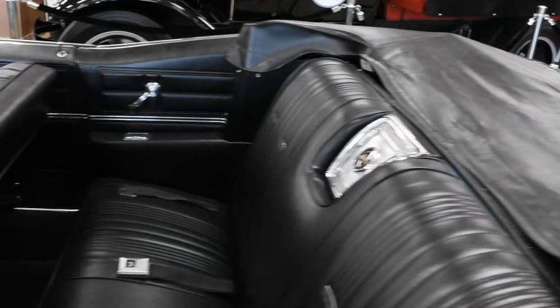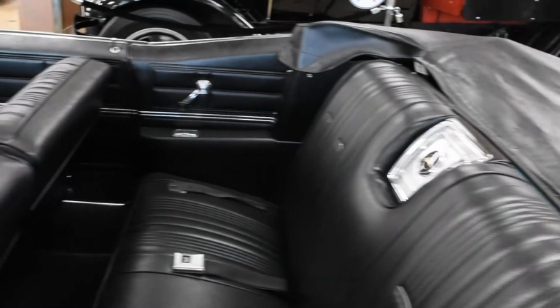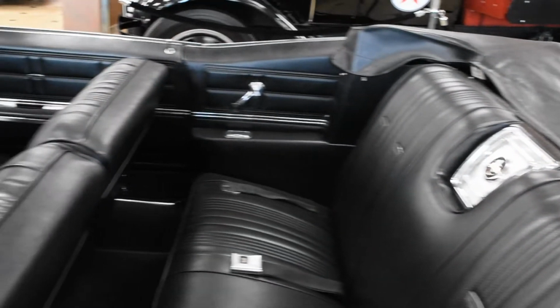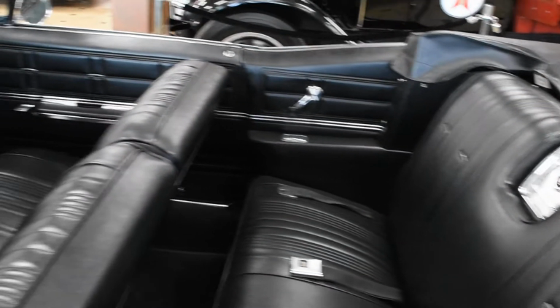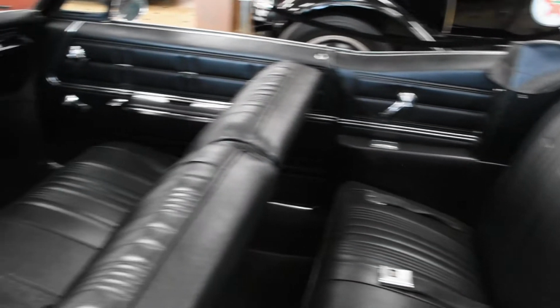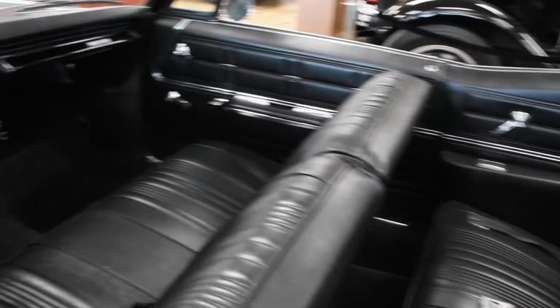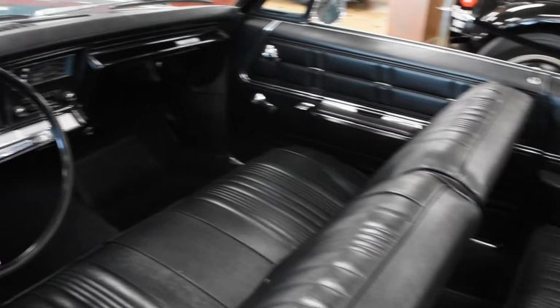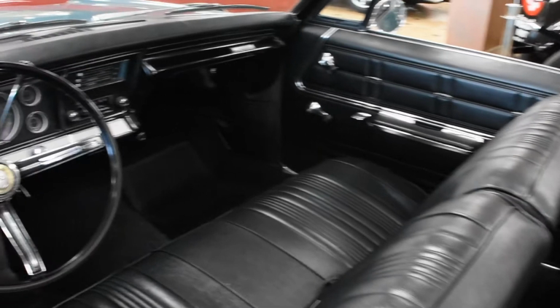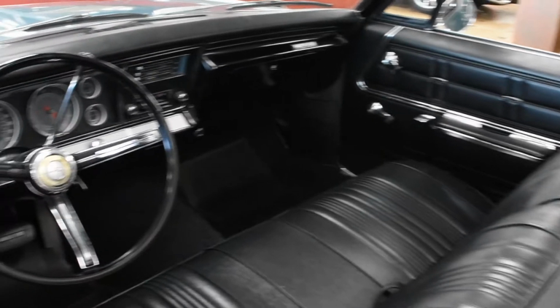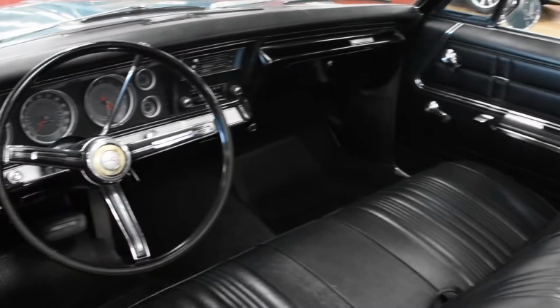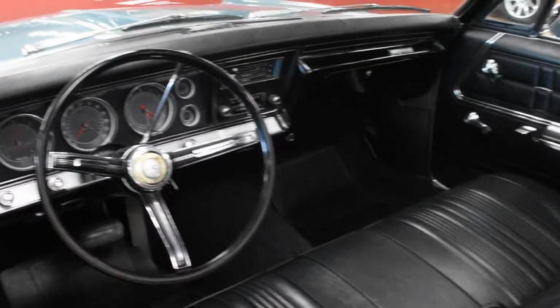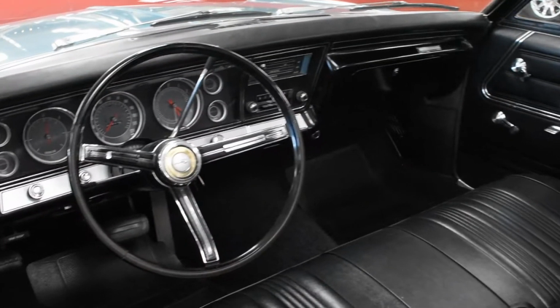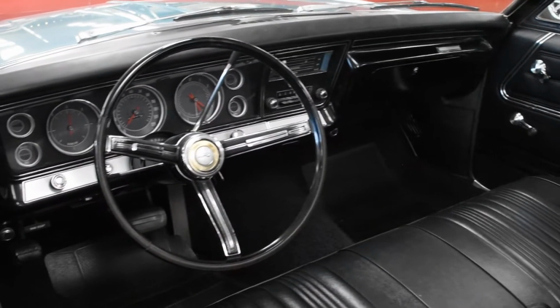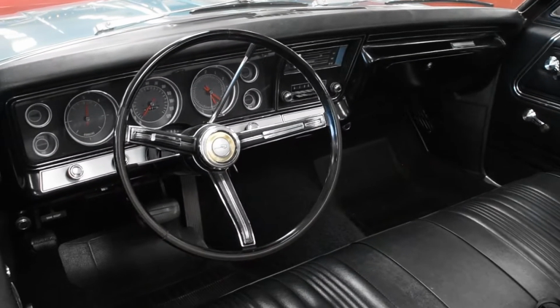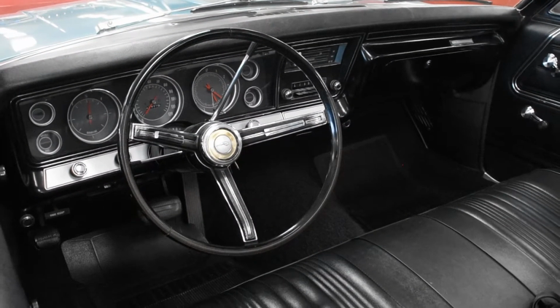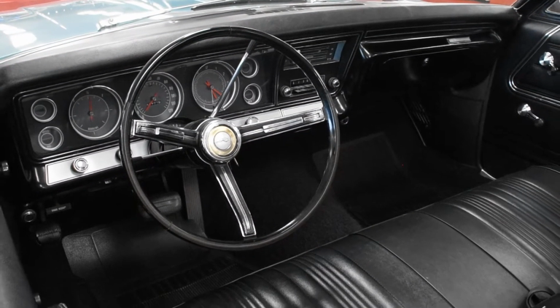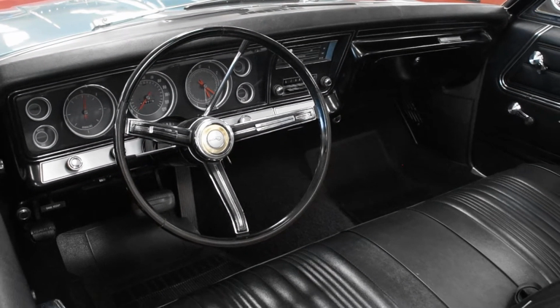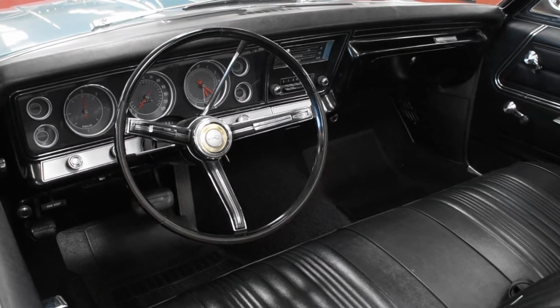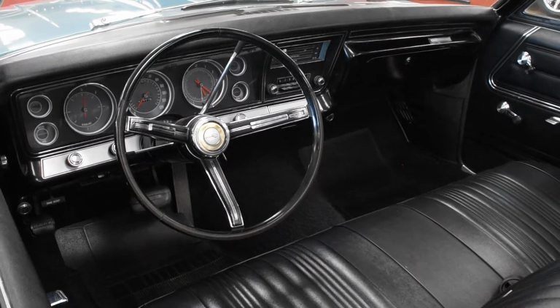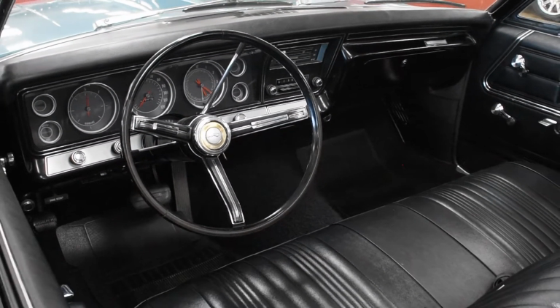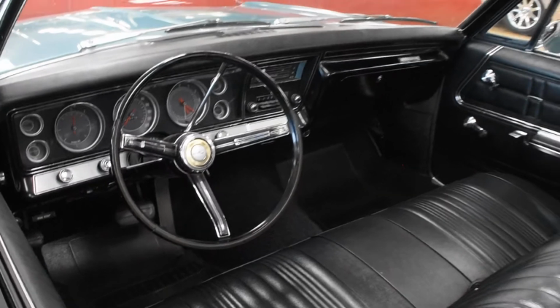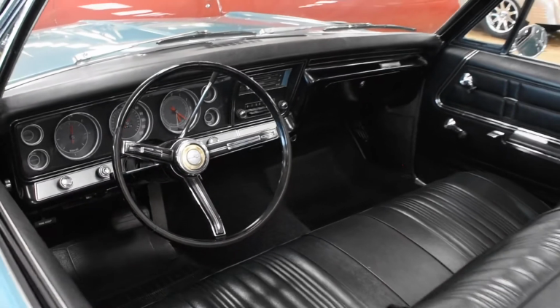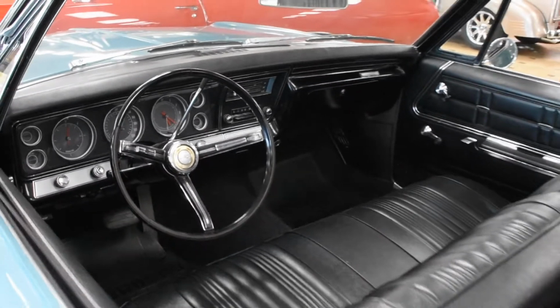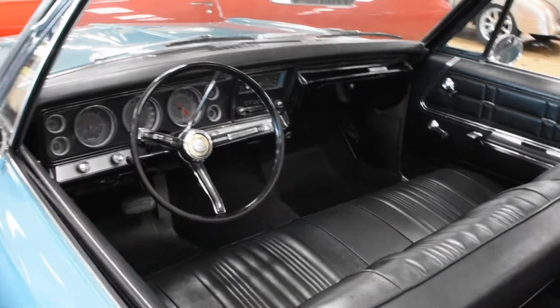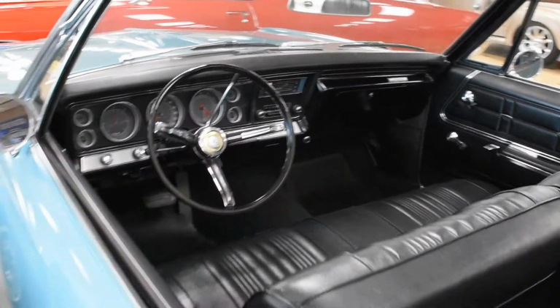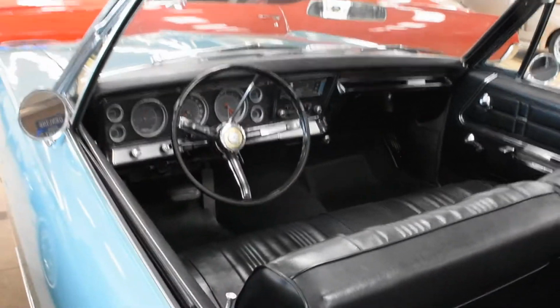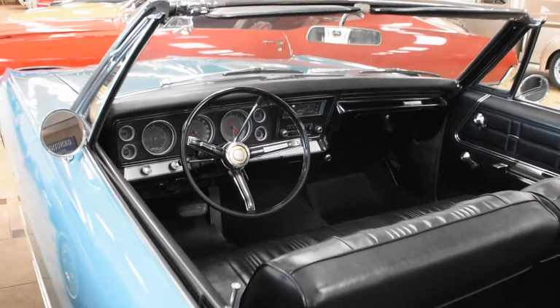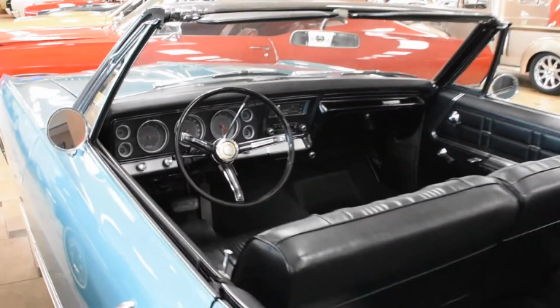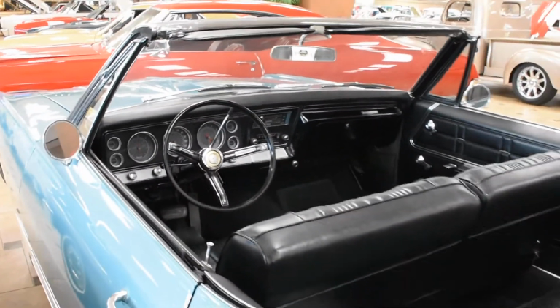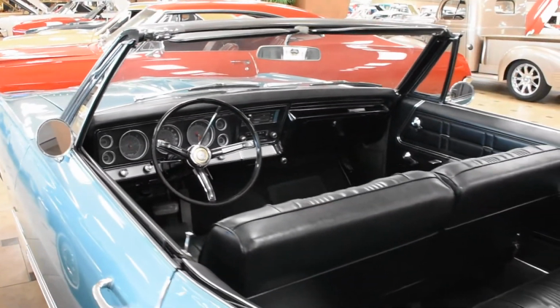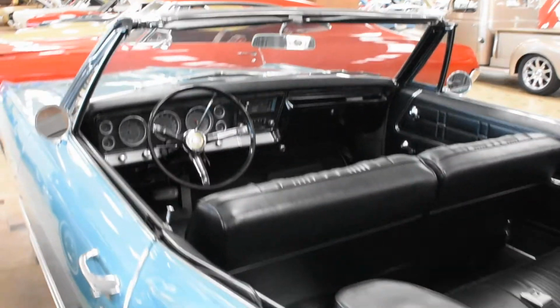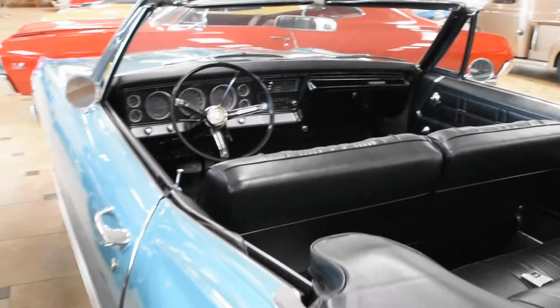Beautiful black interior, also fitted with power steering, making for an even nicer drive.